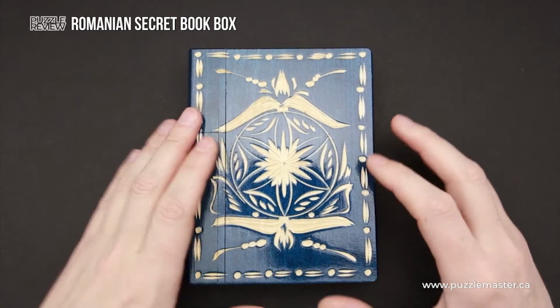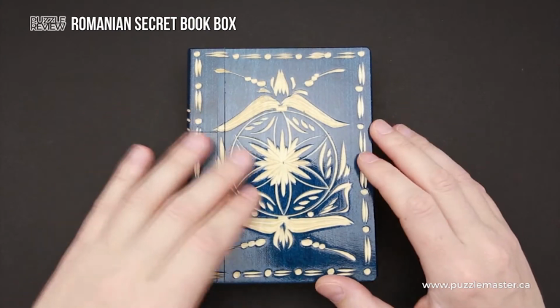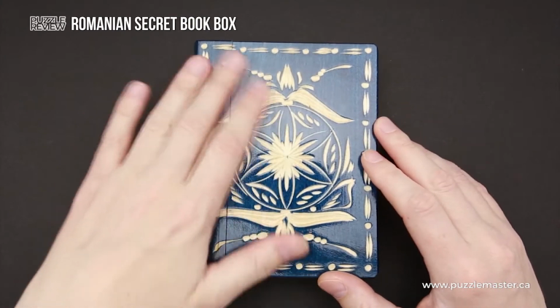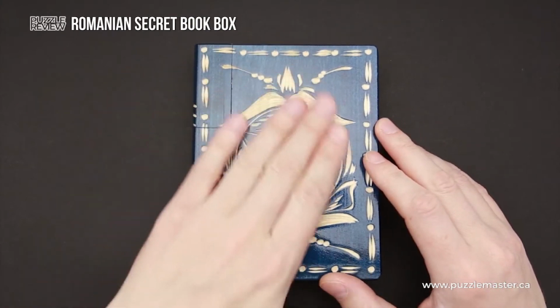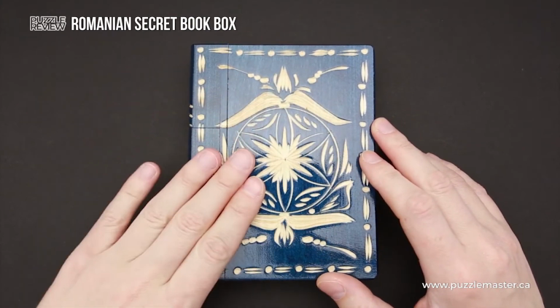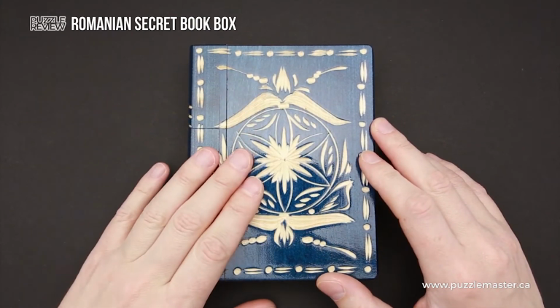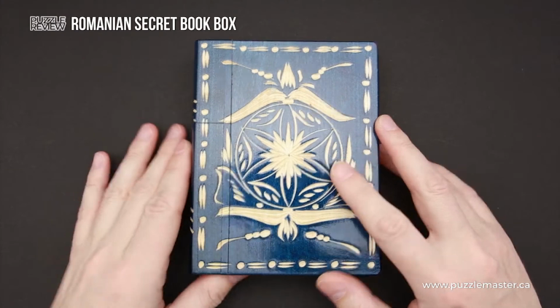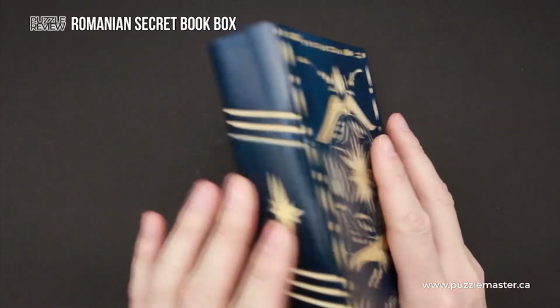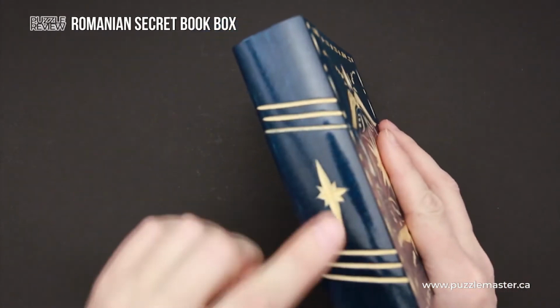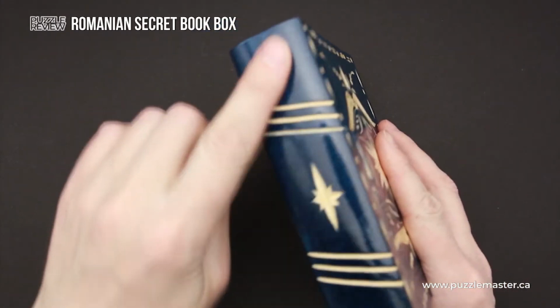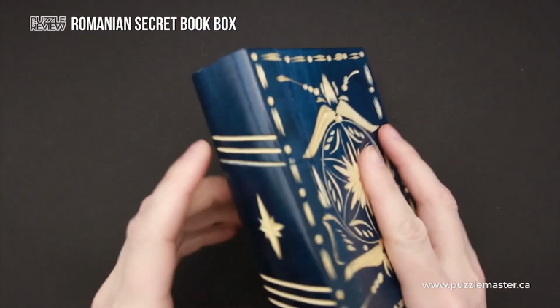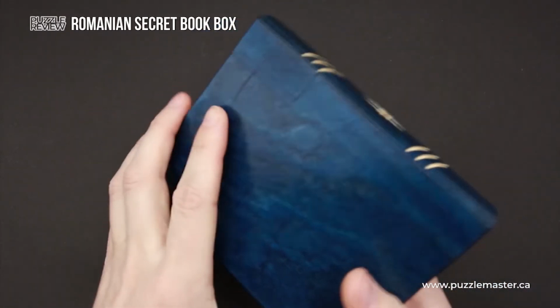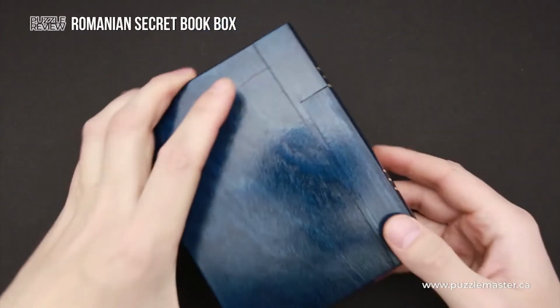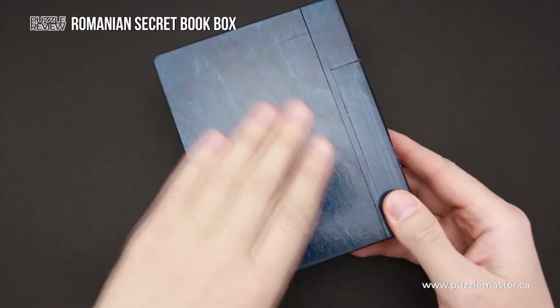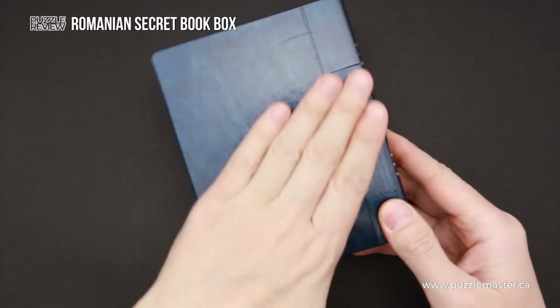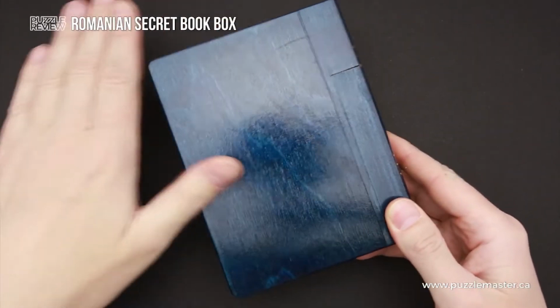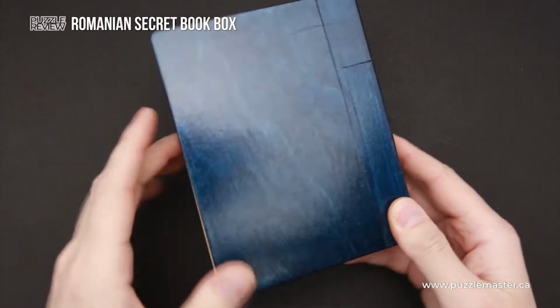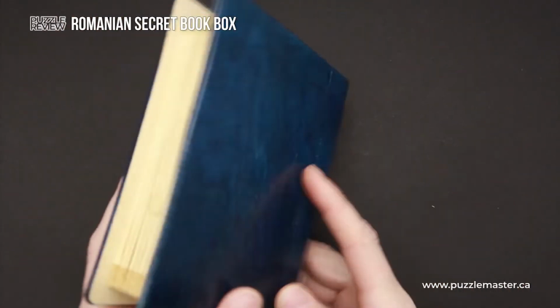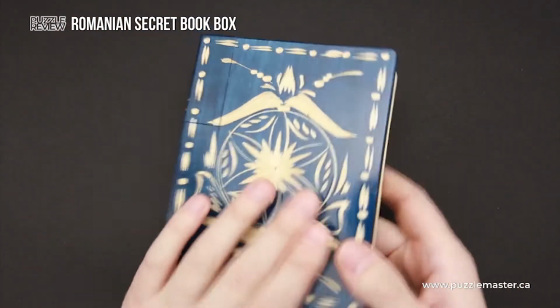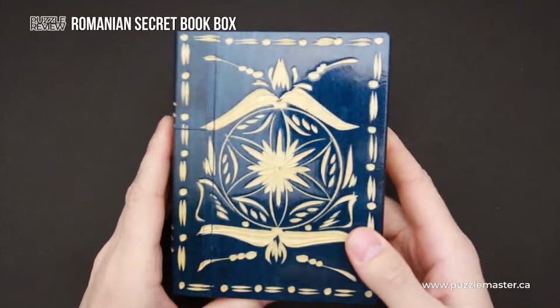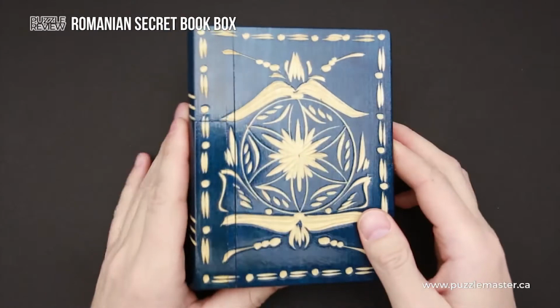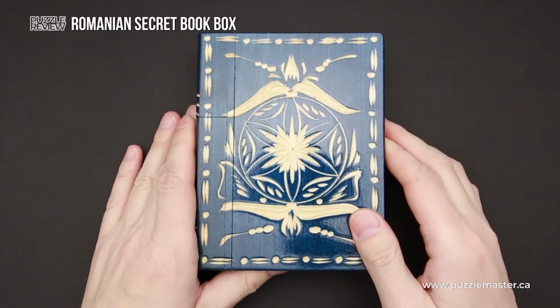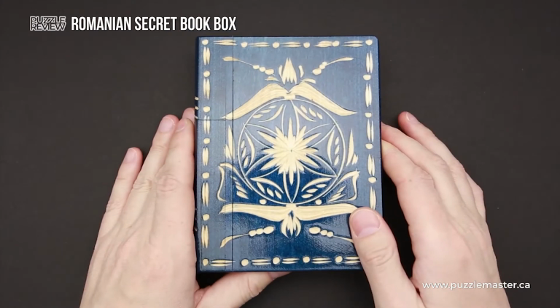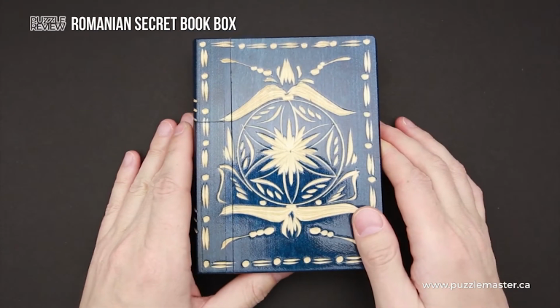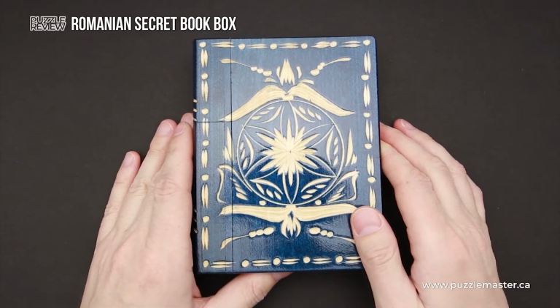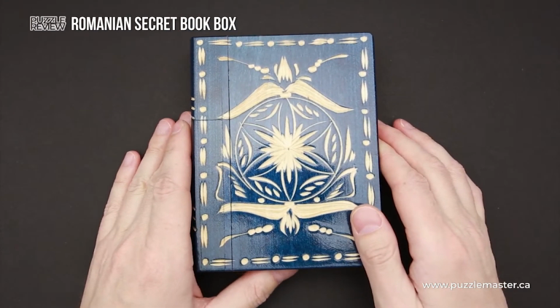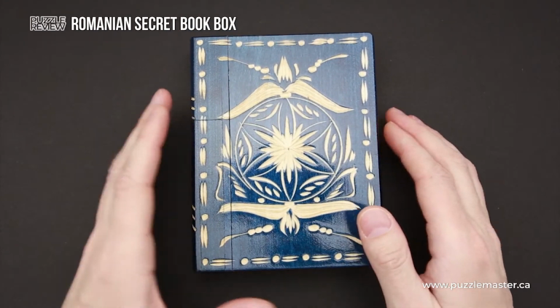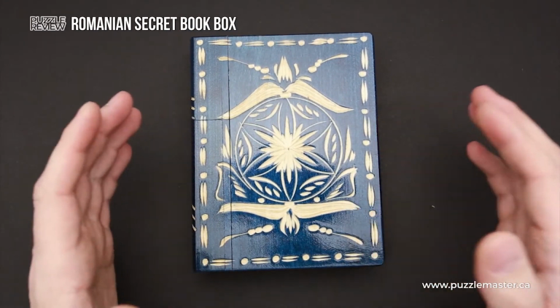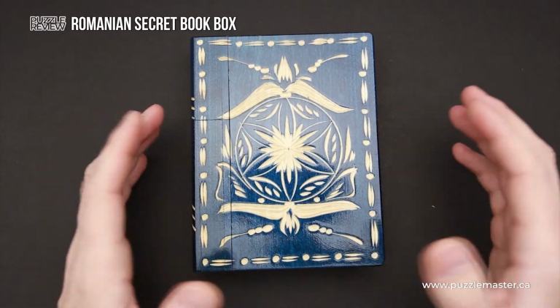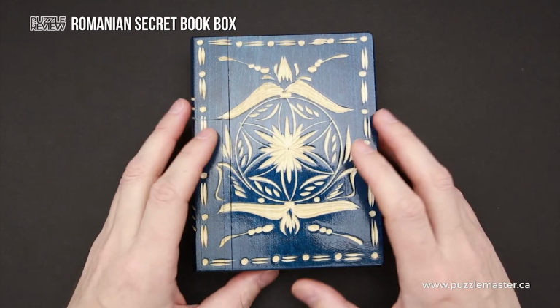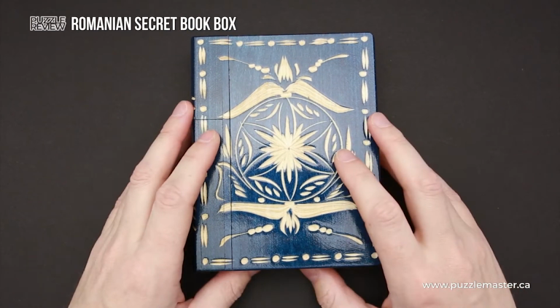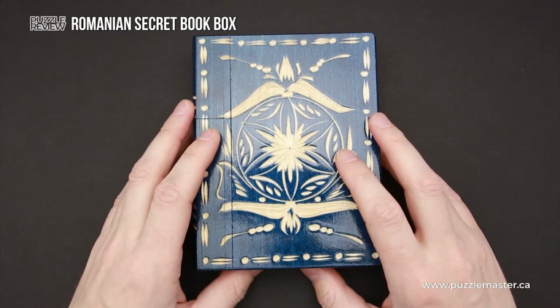It has beautiful carvings on the front side and carvings on this side. The back side doesn't have any carvings. This particular puzzle box has a dark blue color, but there are other color options available.